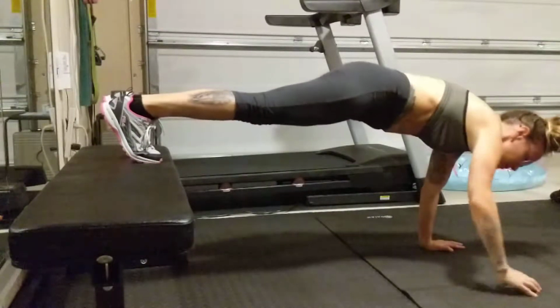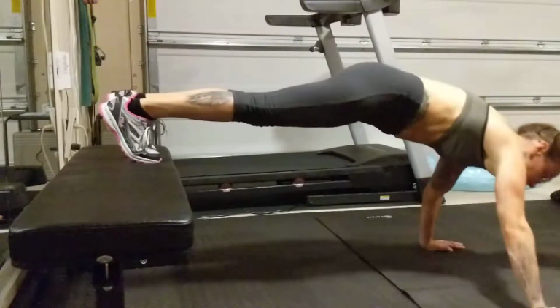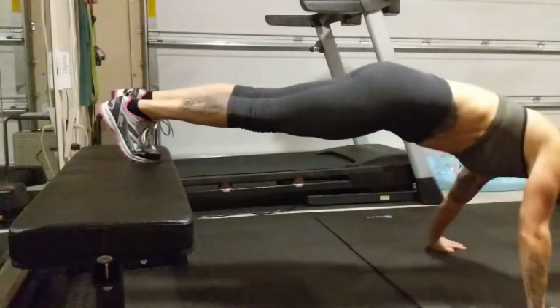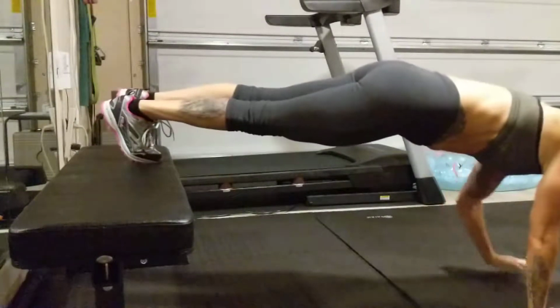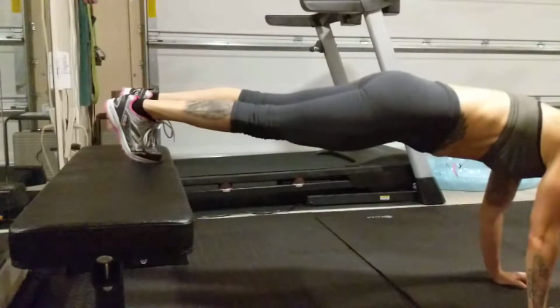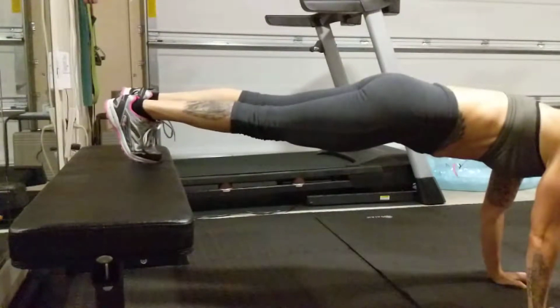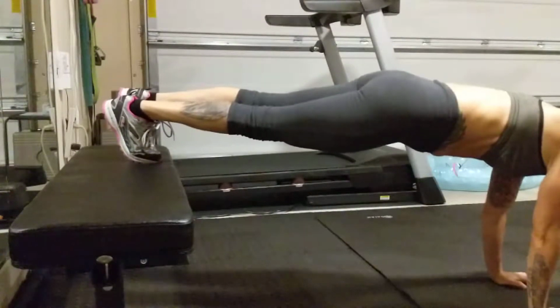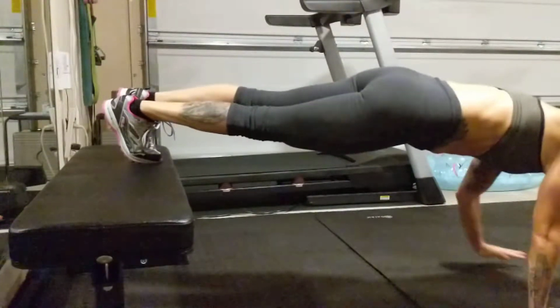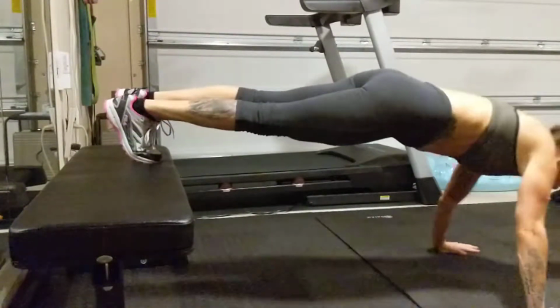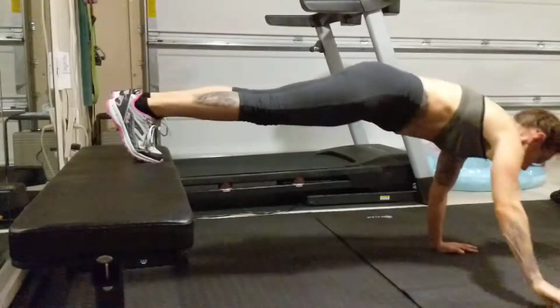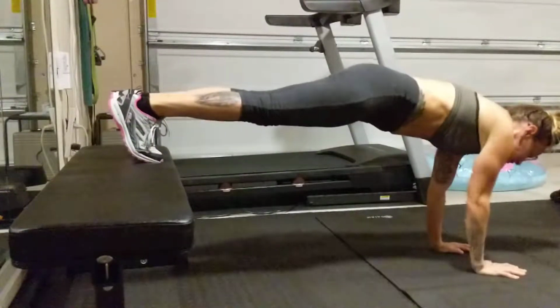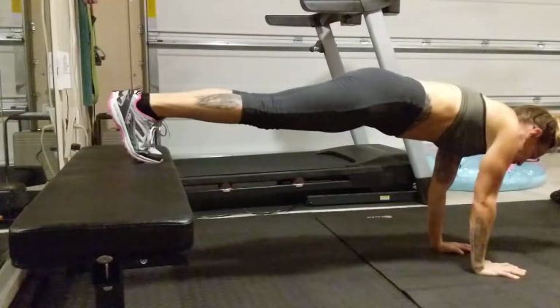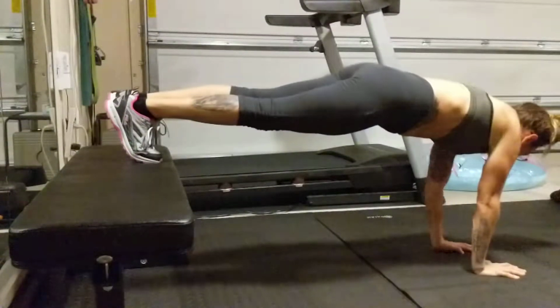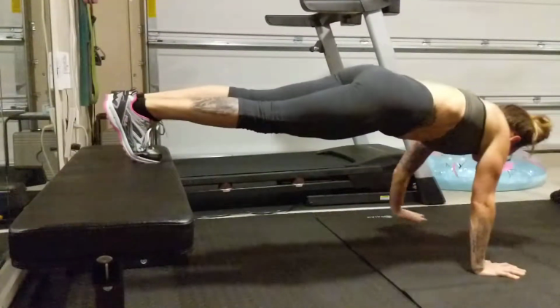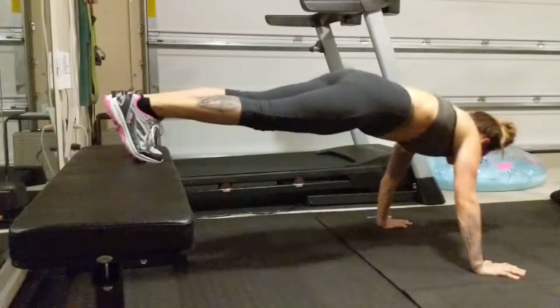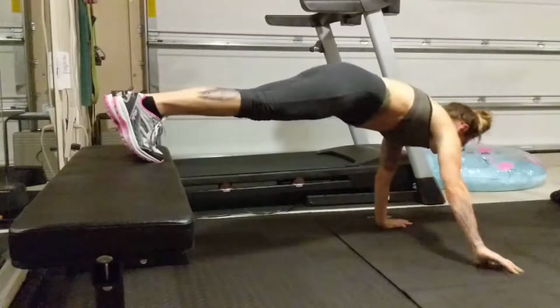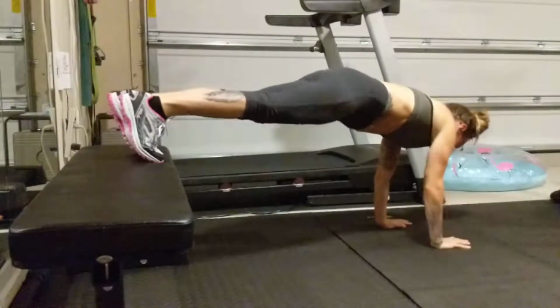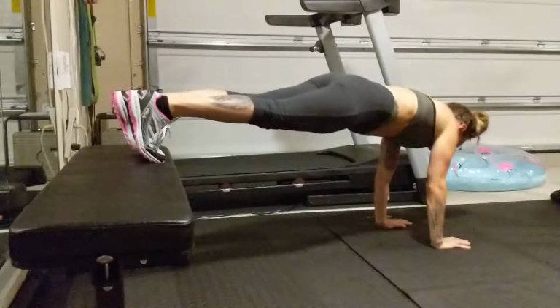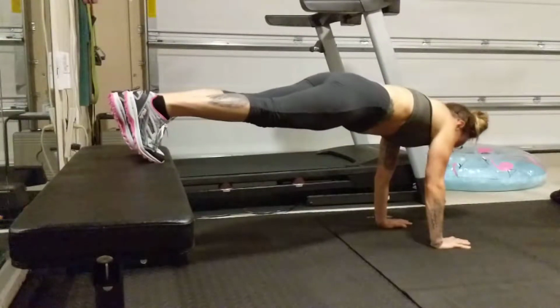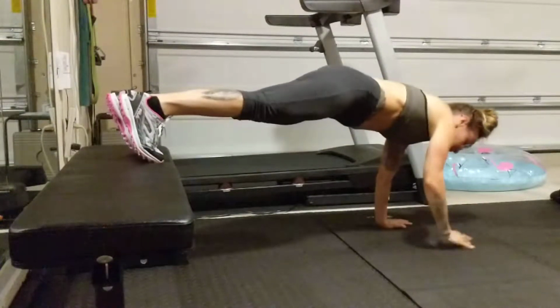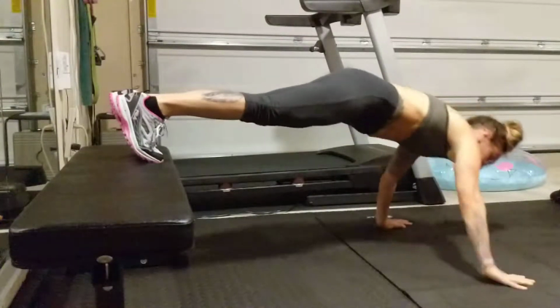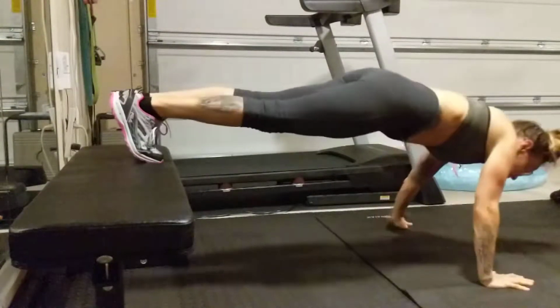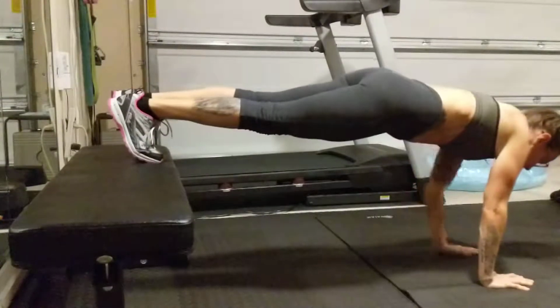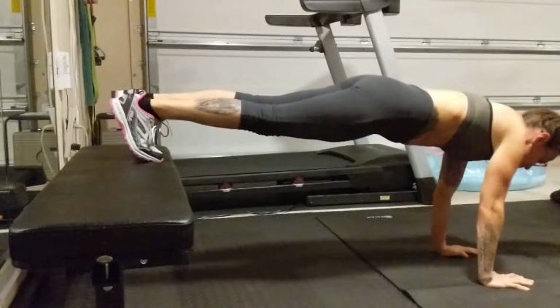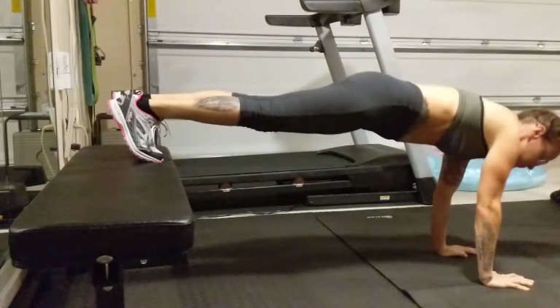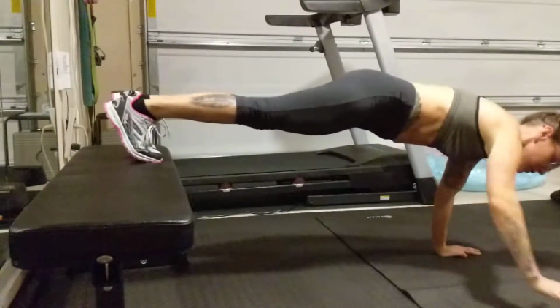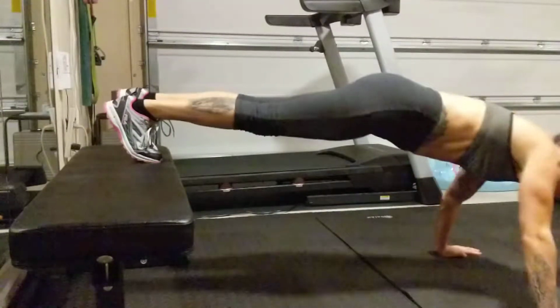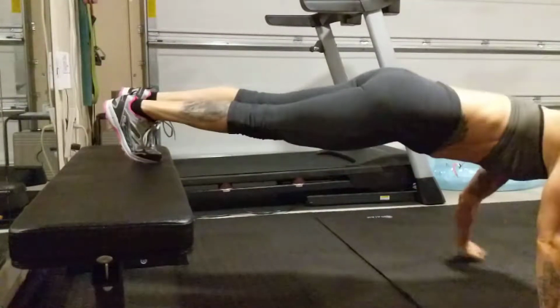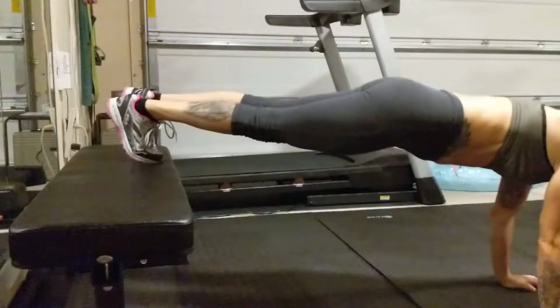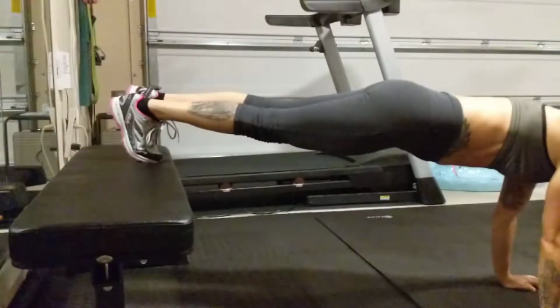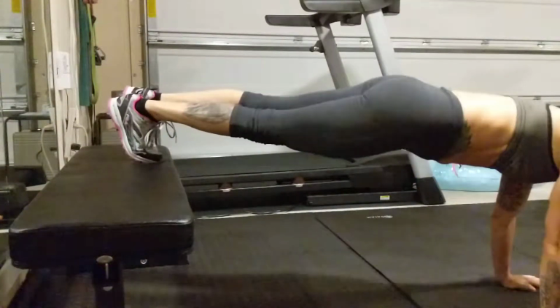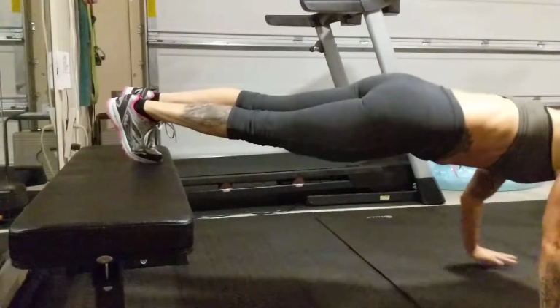We're going to lateral walk to the right, back to center, and lateral walk to the left. We're going to try to go 10 each way.